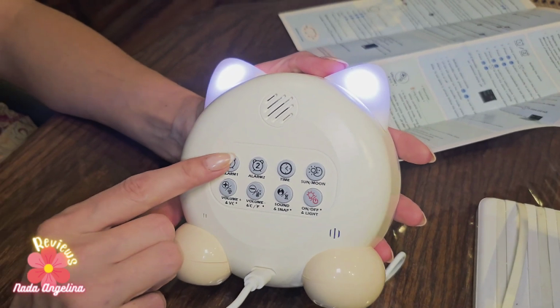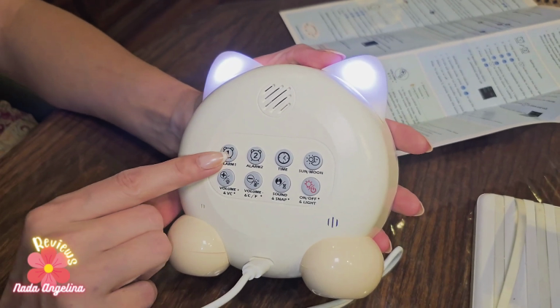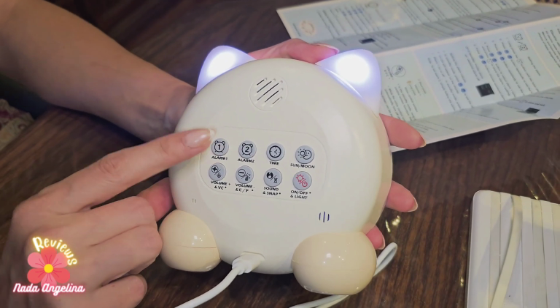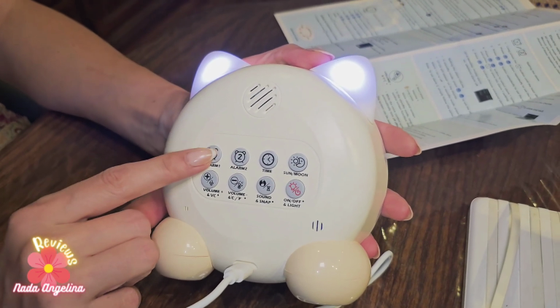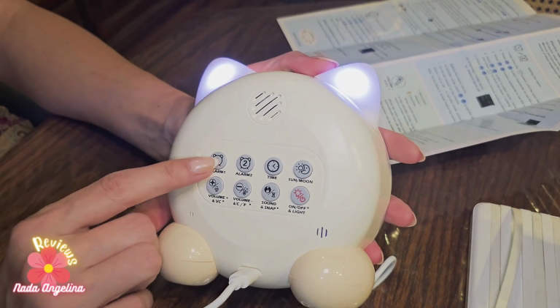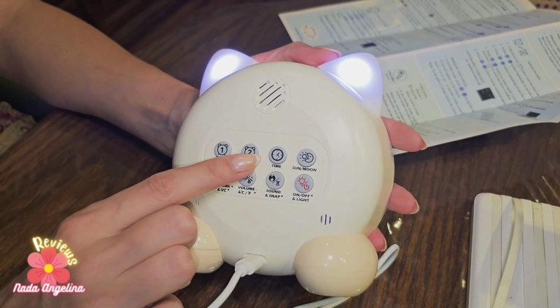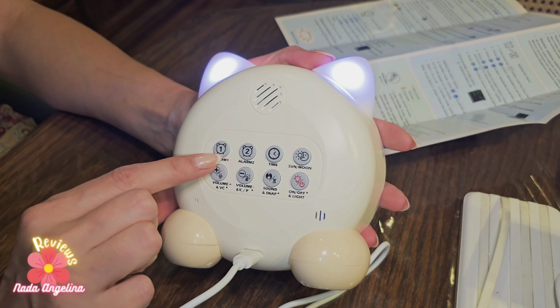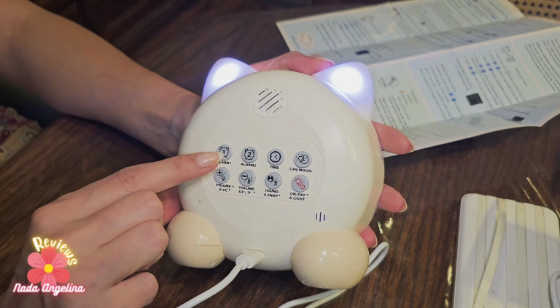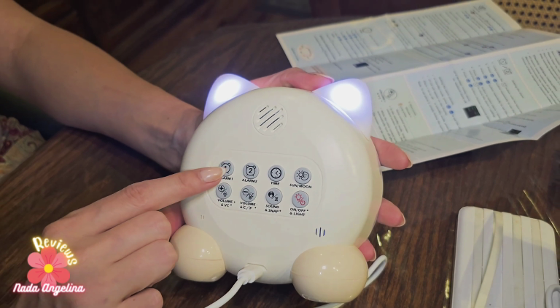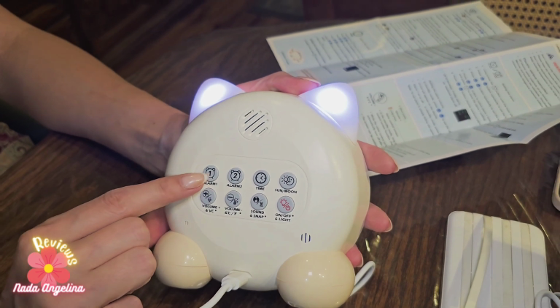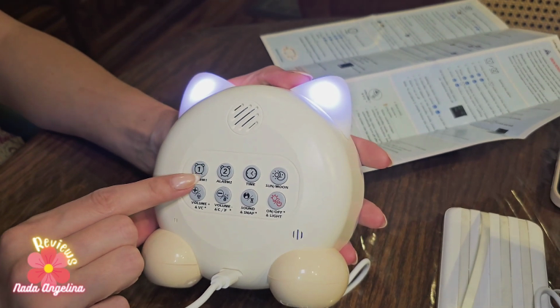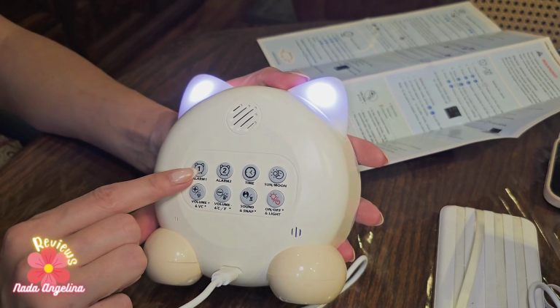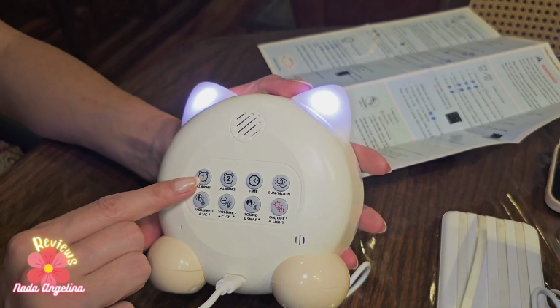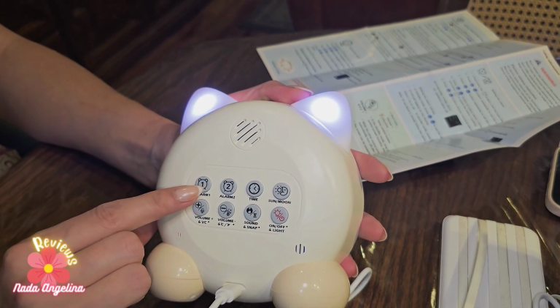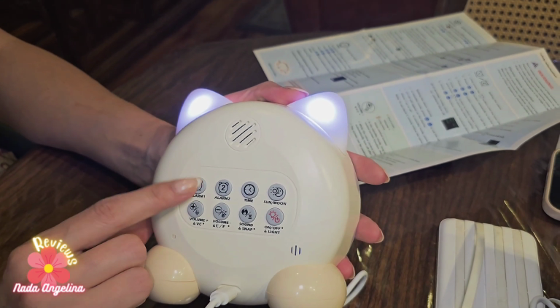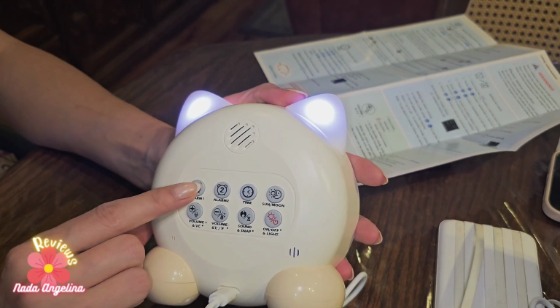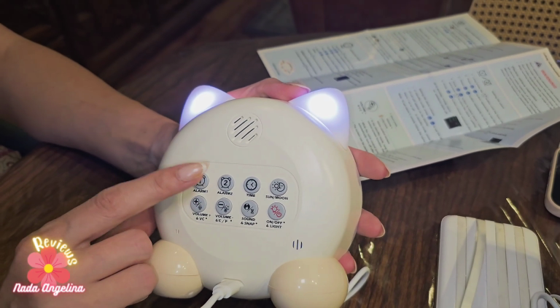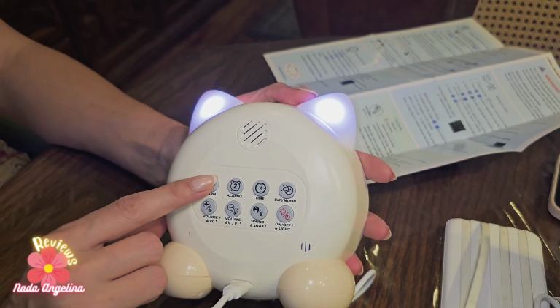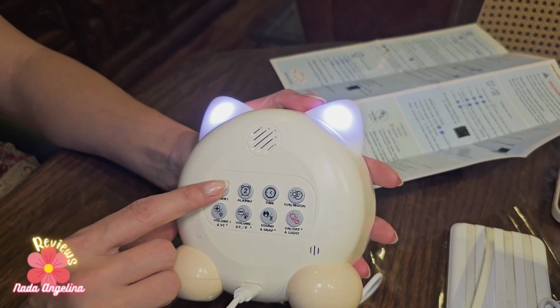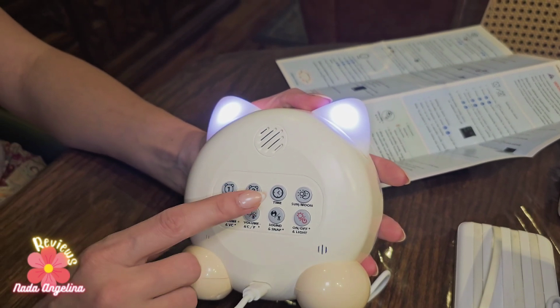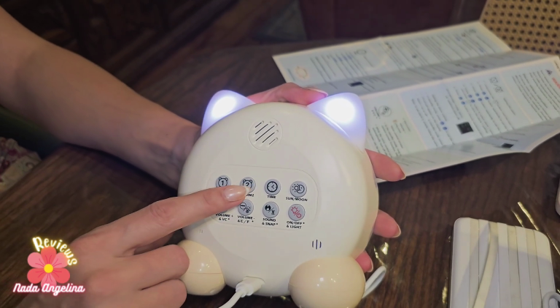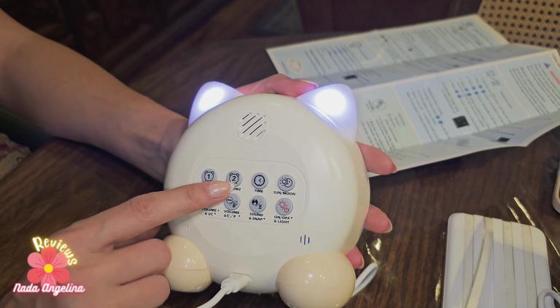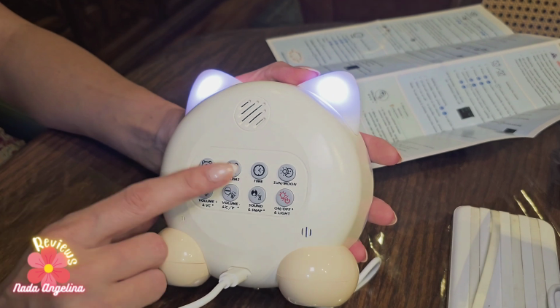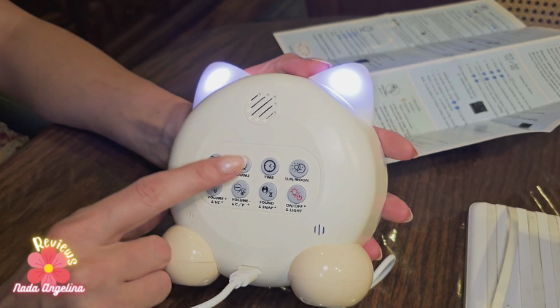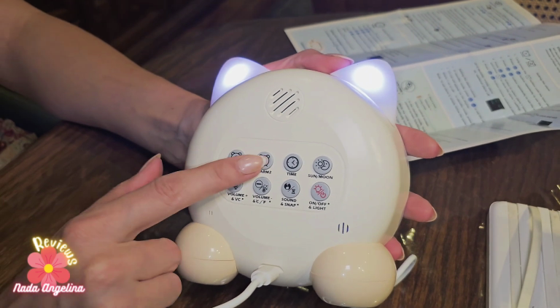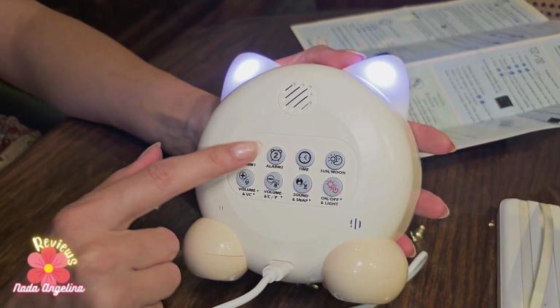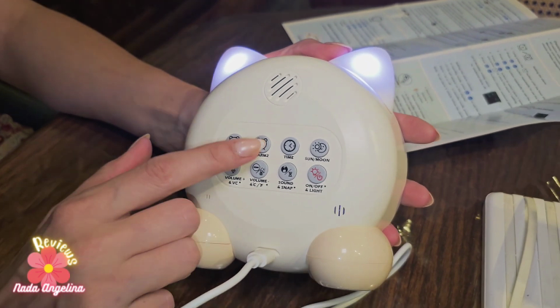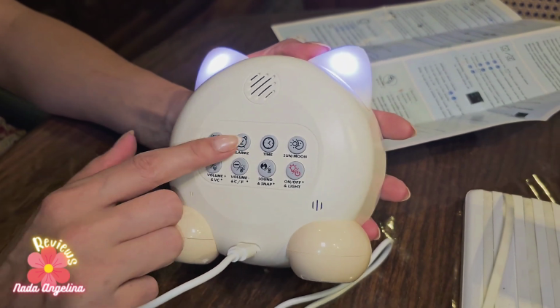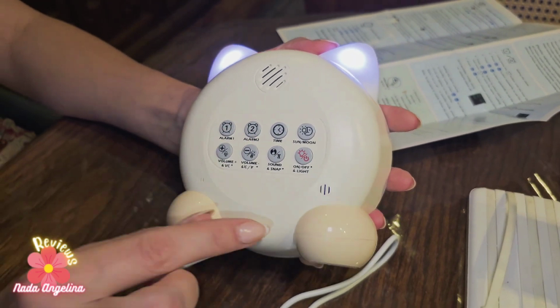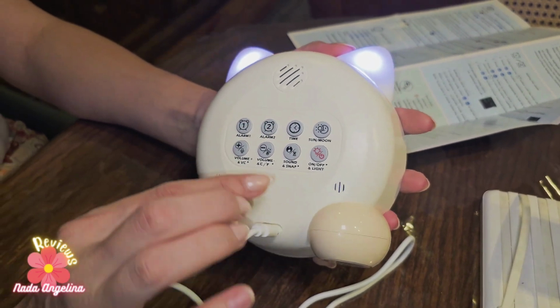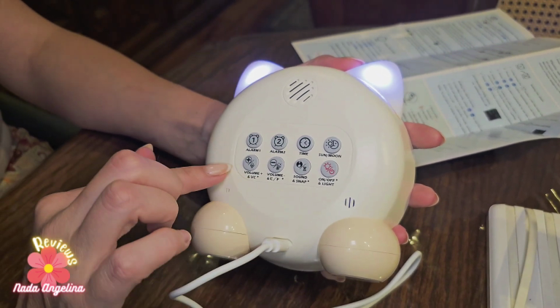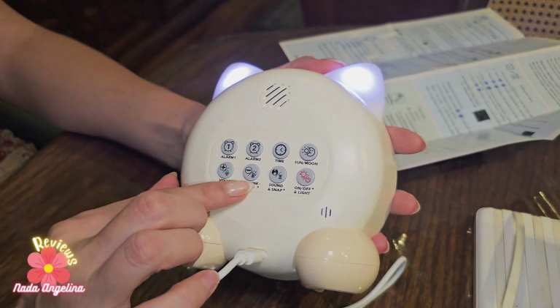It also has two alarm settings, so if your kid needs an alarm at 7 in the morning and then at 7:30, they can set two different alarms. It's amazing.